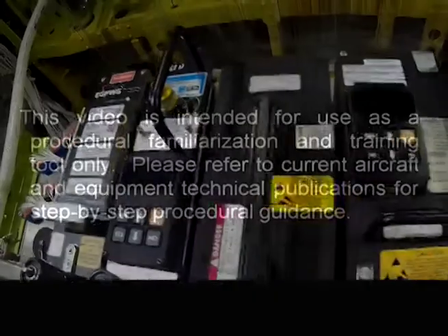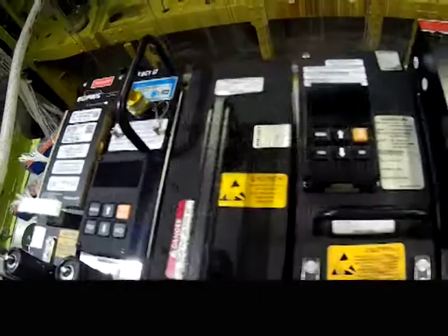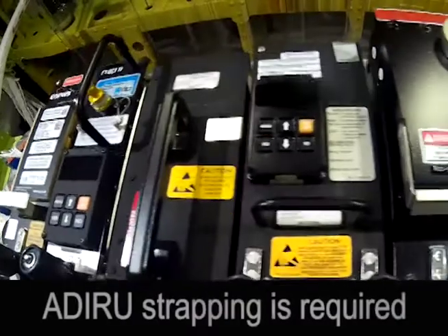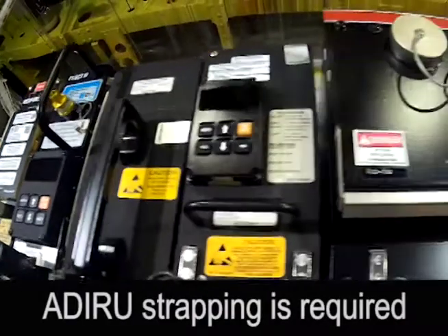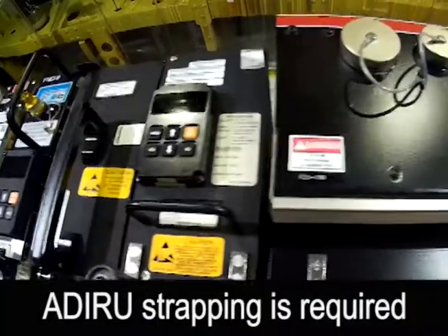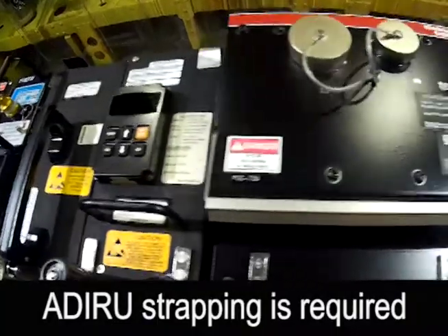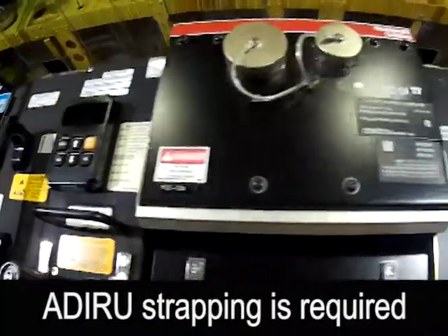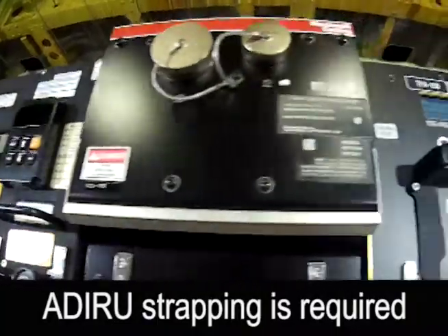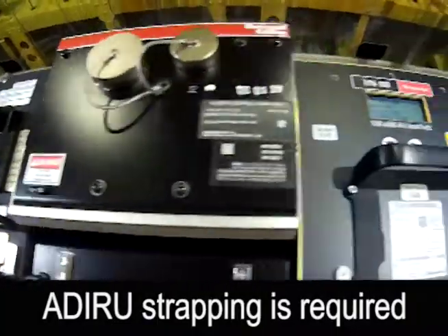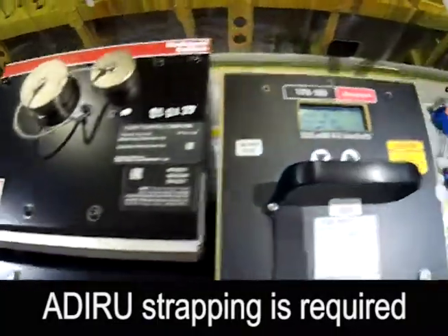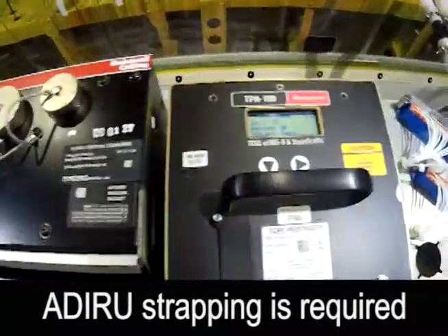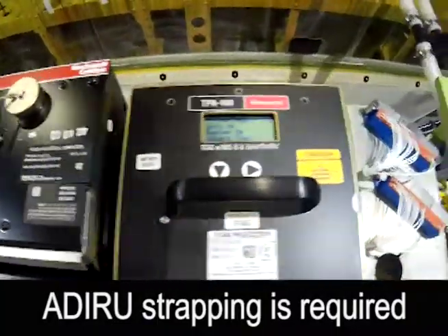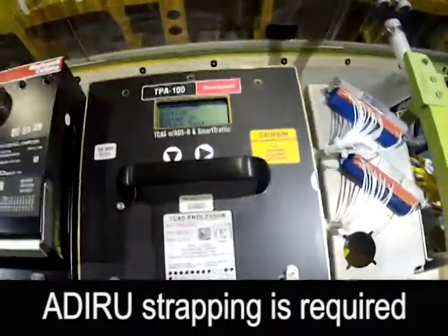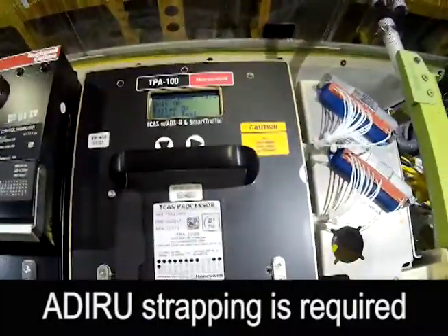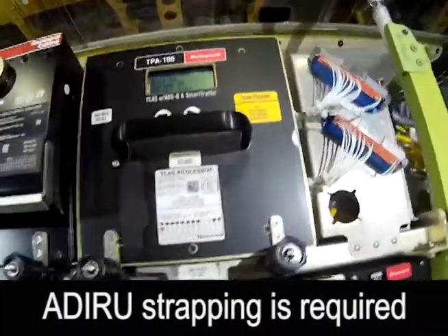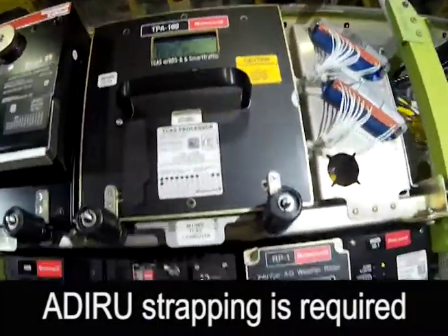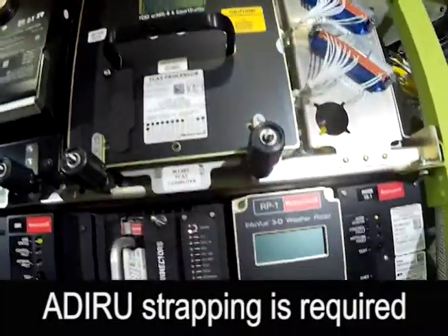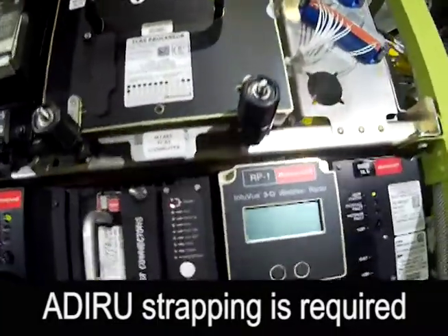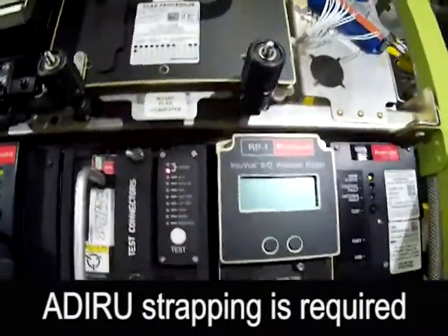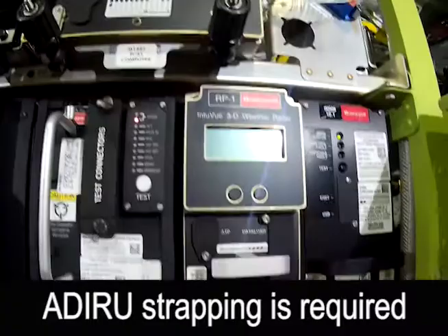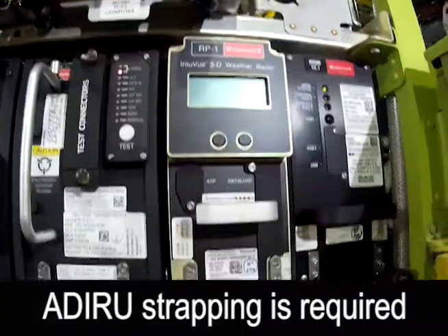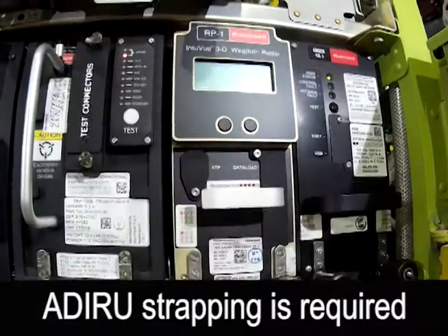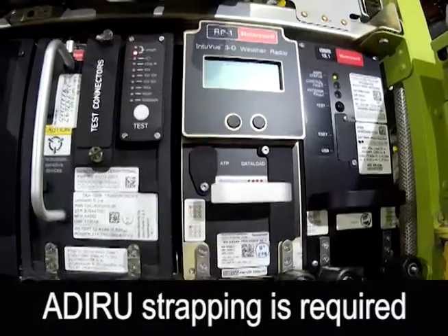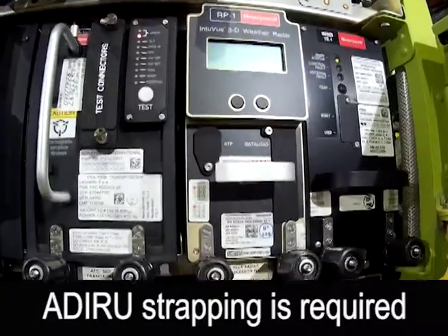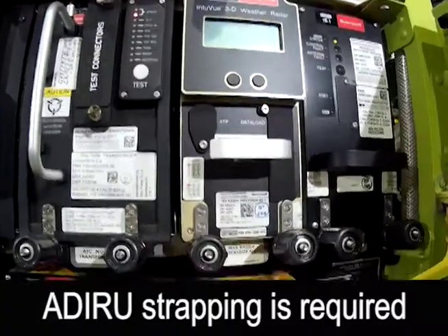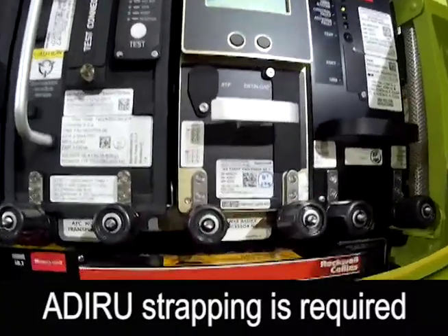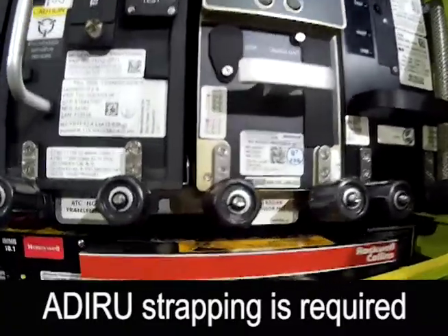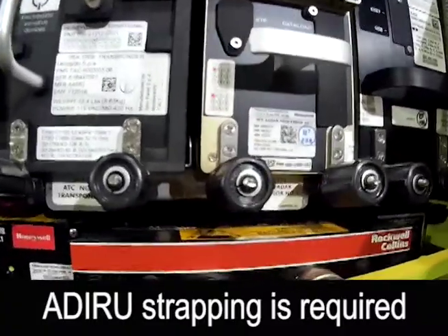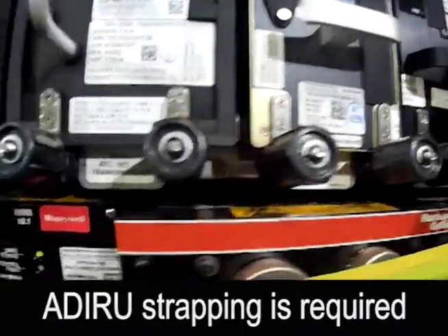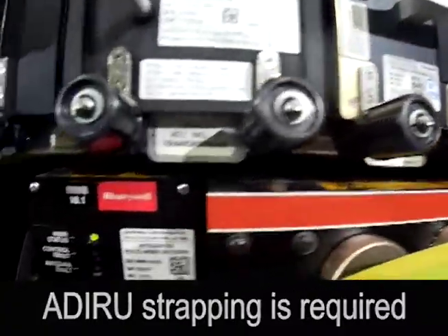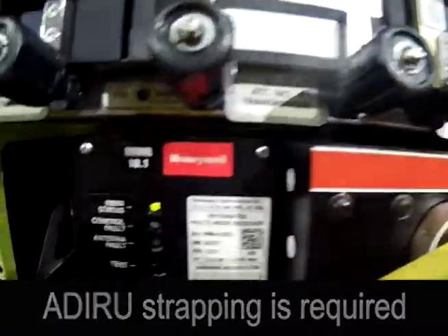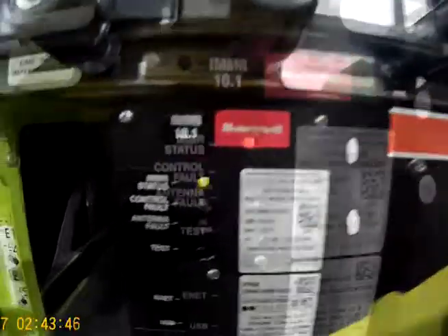On certain aircraft, the ADARU has the capability to perform alignment via the multi-mode receiver or the integrated multi-mode receiver's internal GPS.